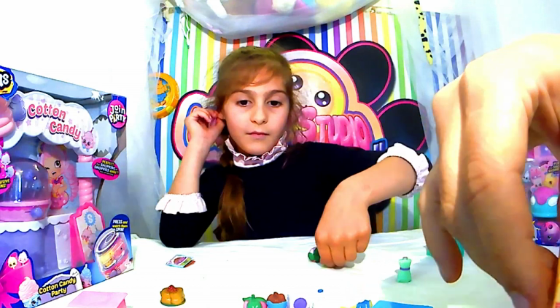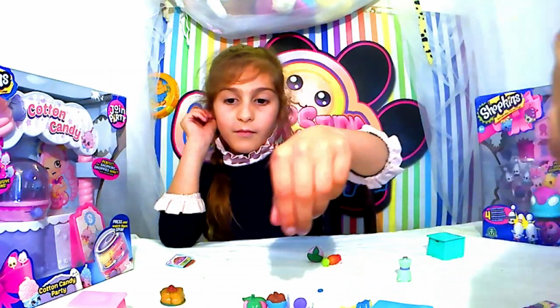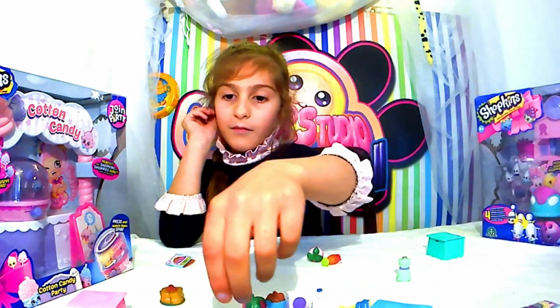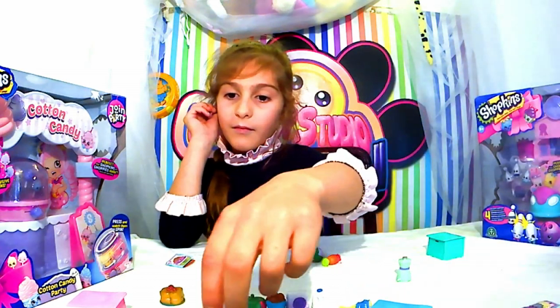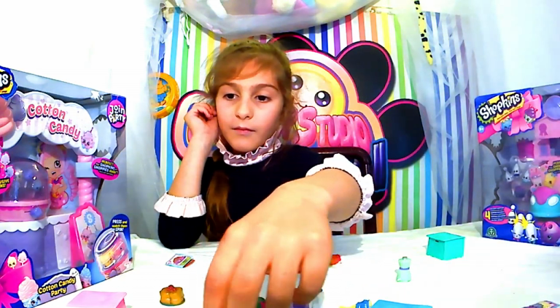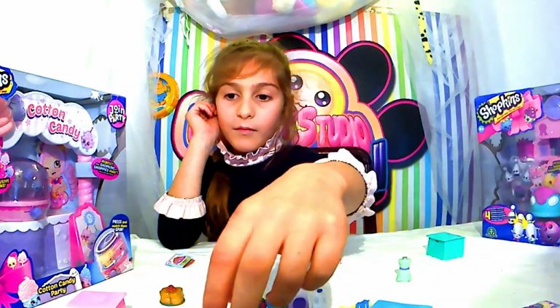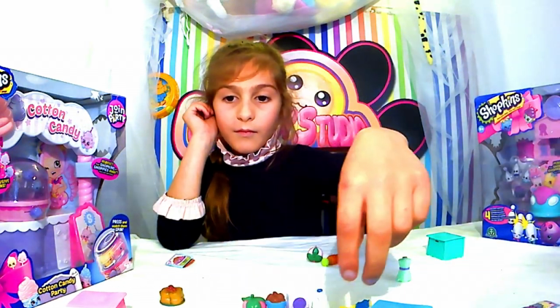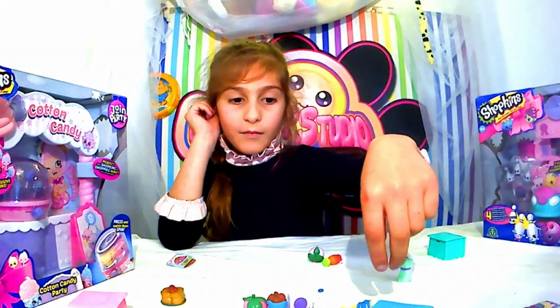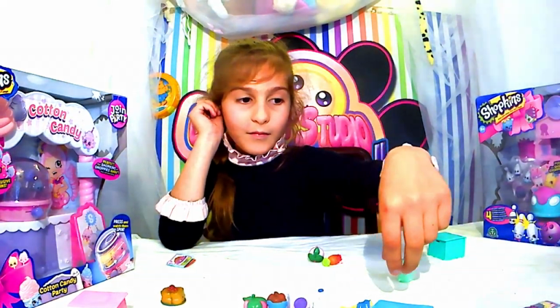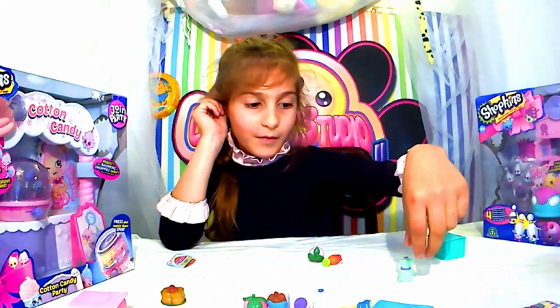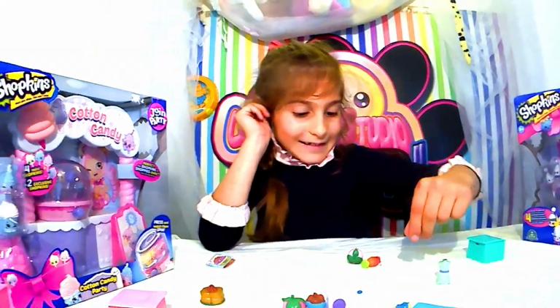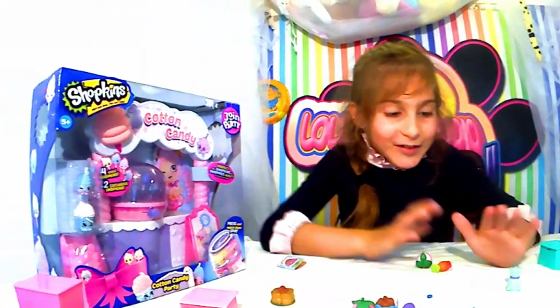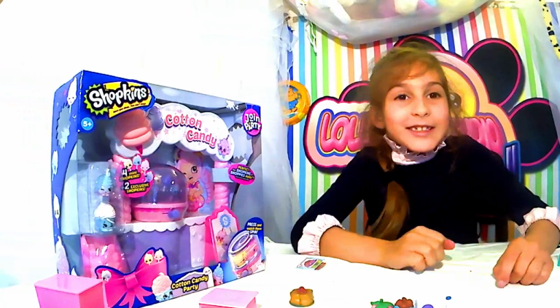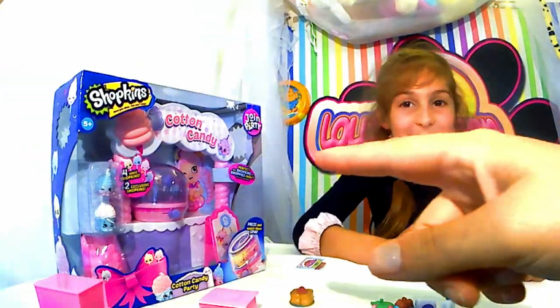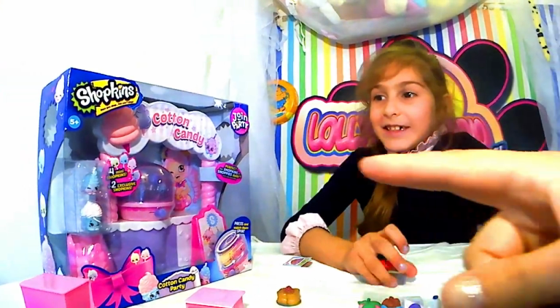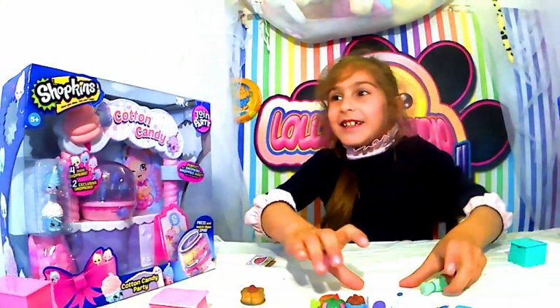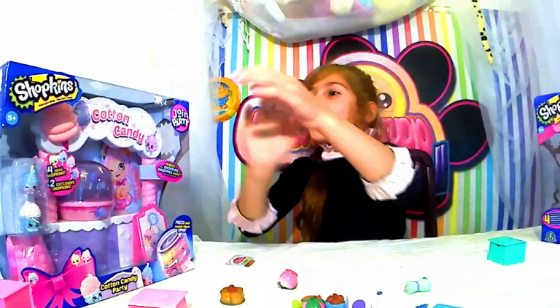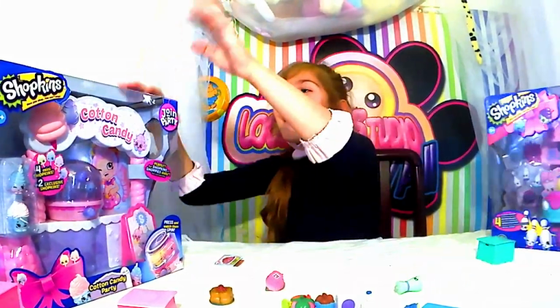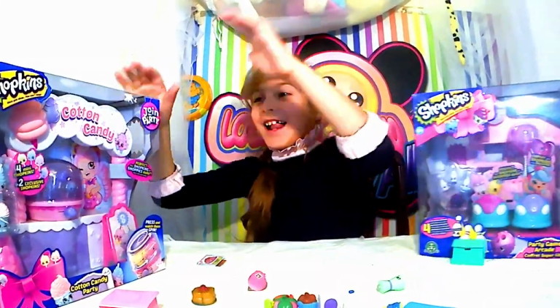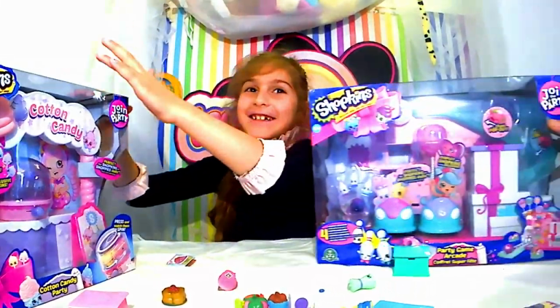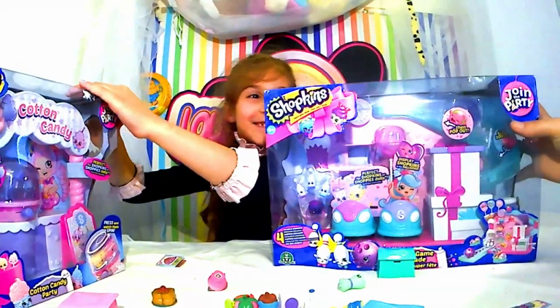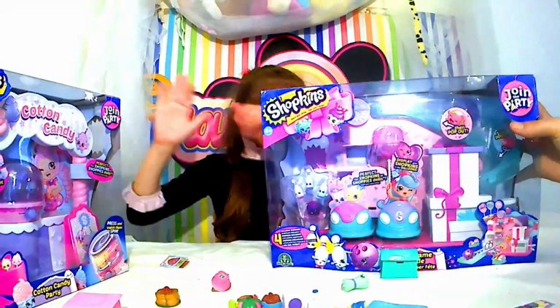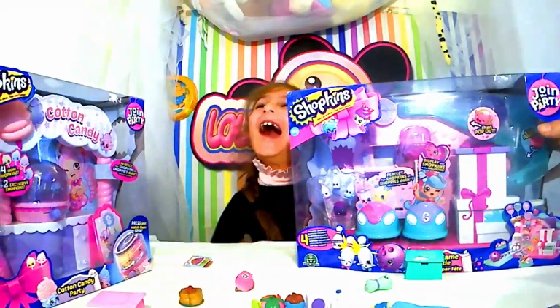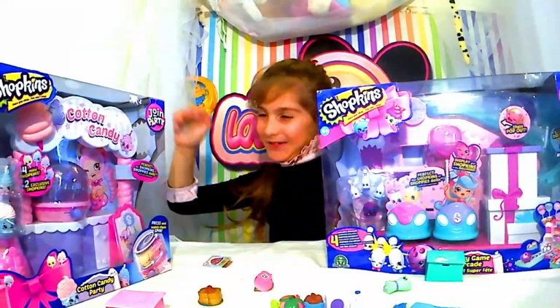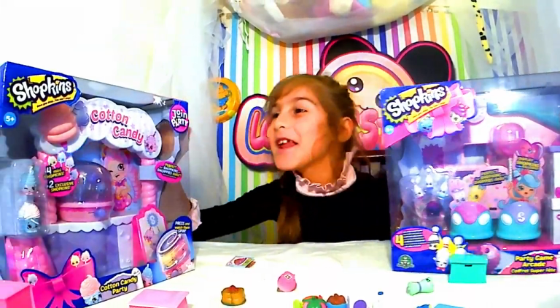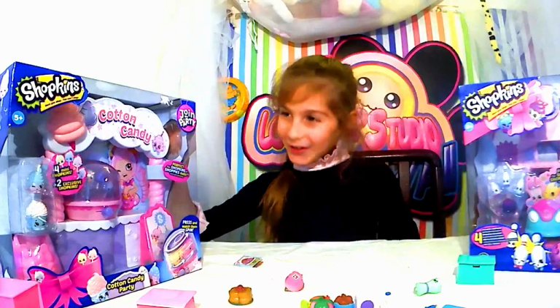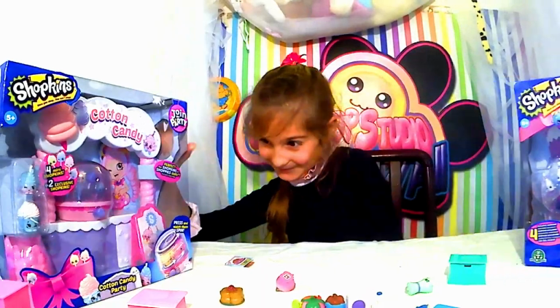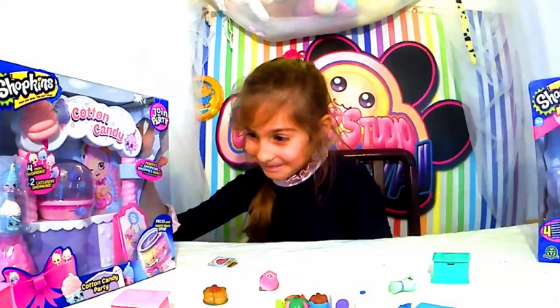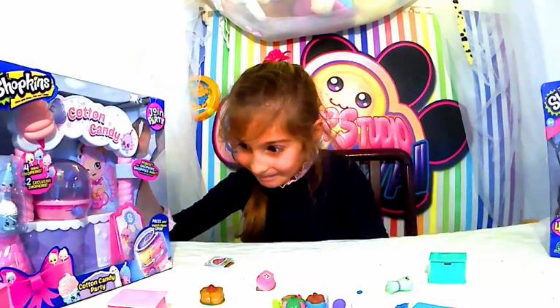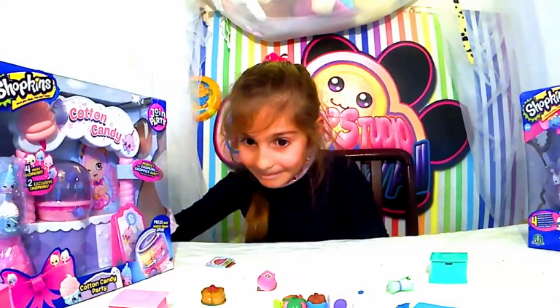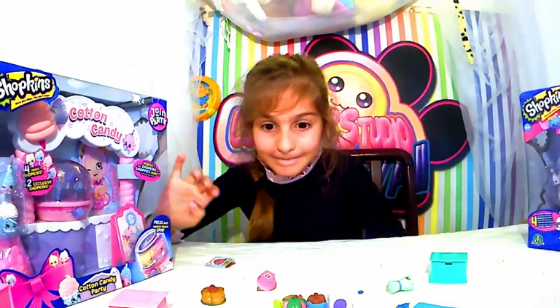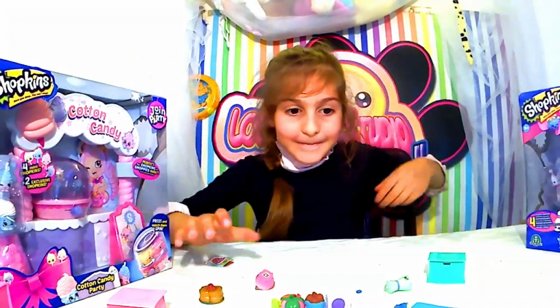Voilà. Bon, eh bien maintenant, il reste encore celui-ci et celui-ci. On les fait maintenant. Alors, on va débarrasser tout ça et puis on revient vers vous.